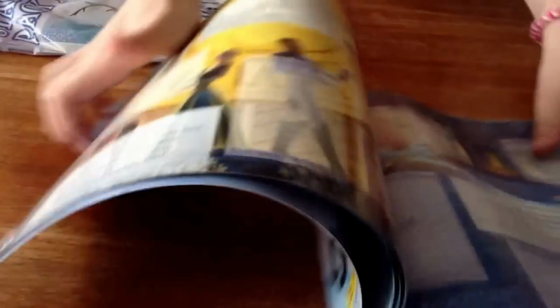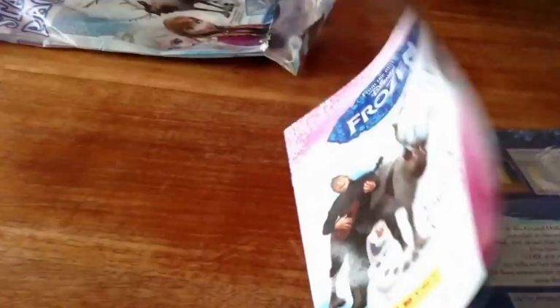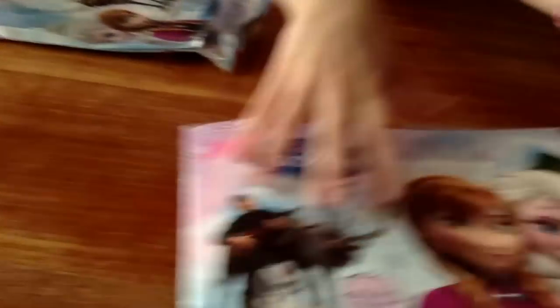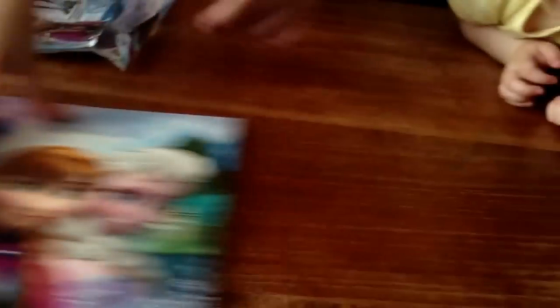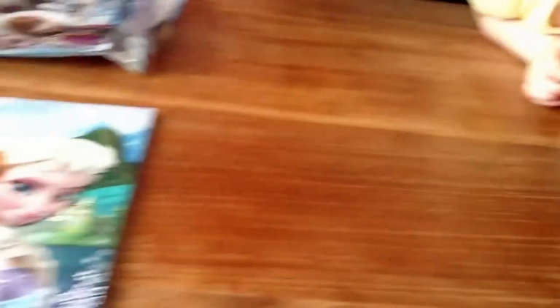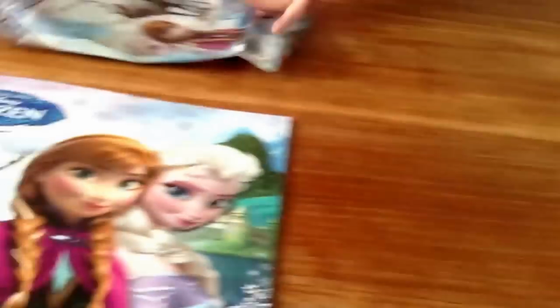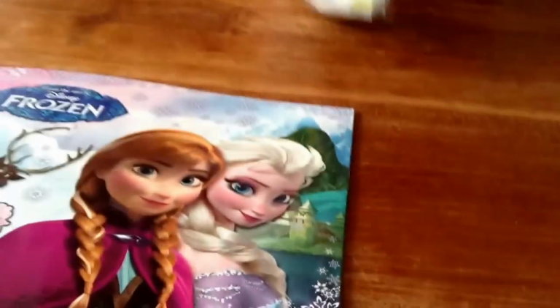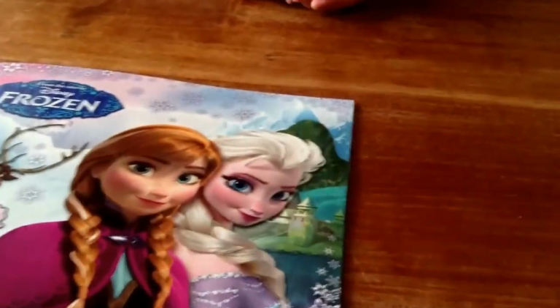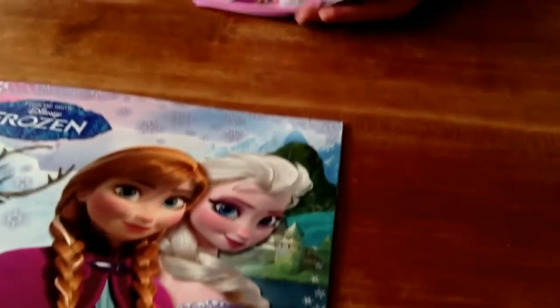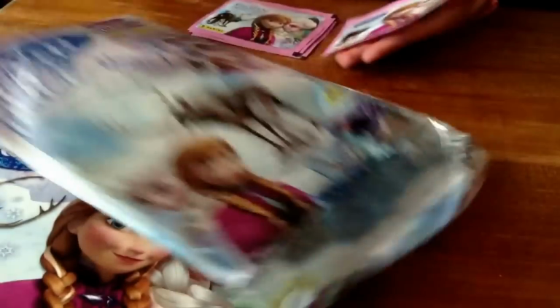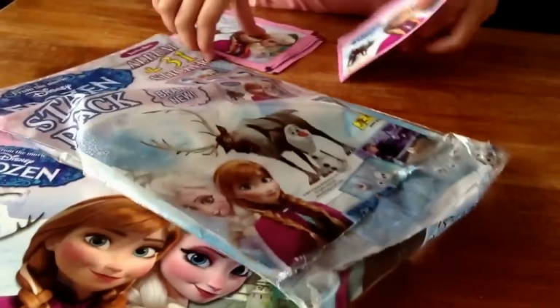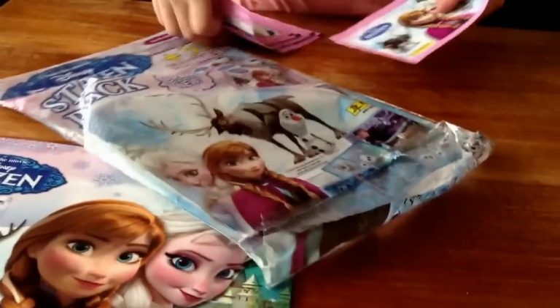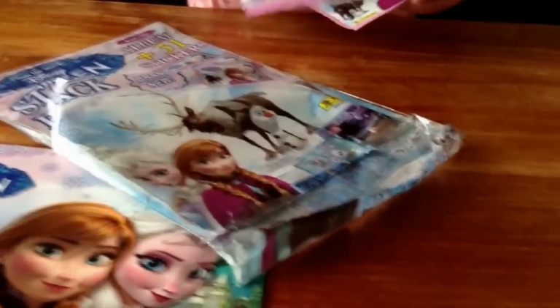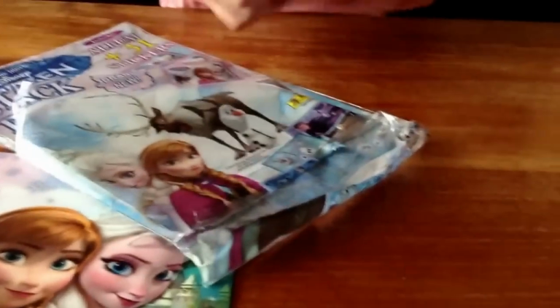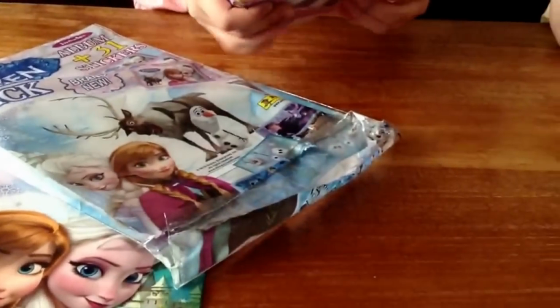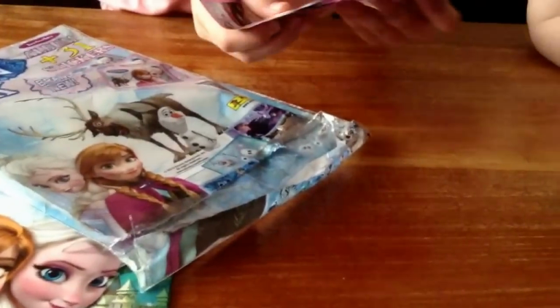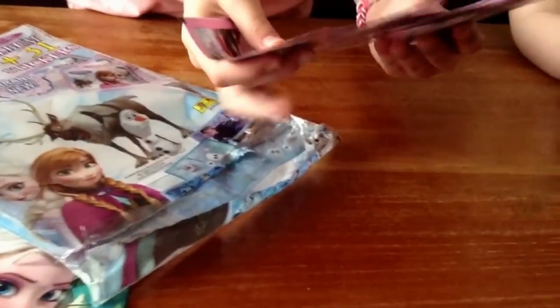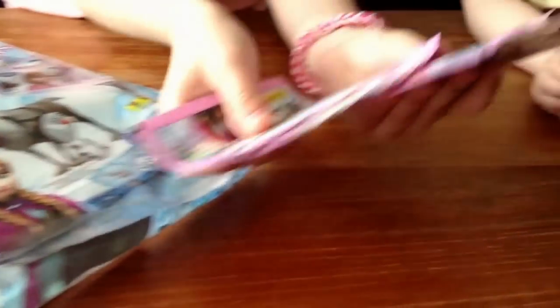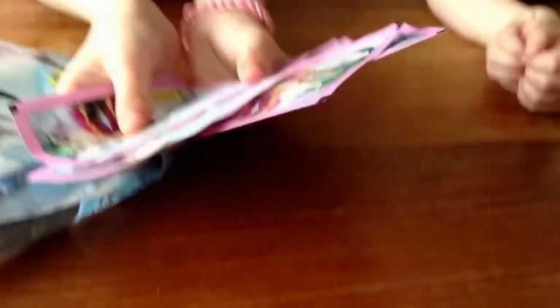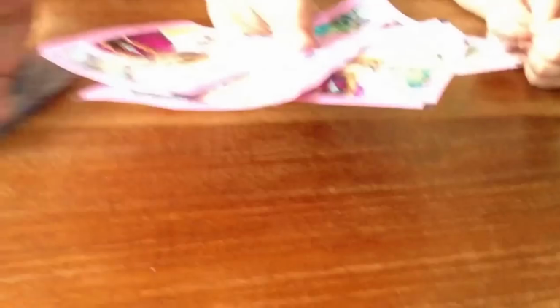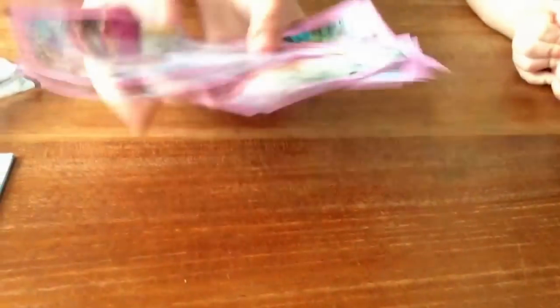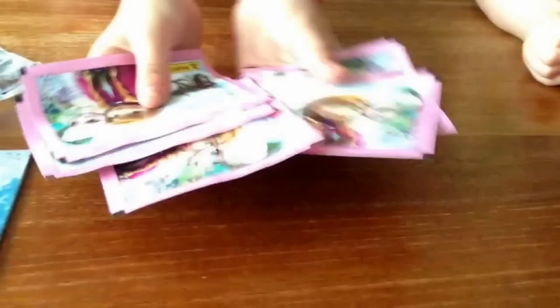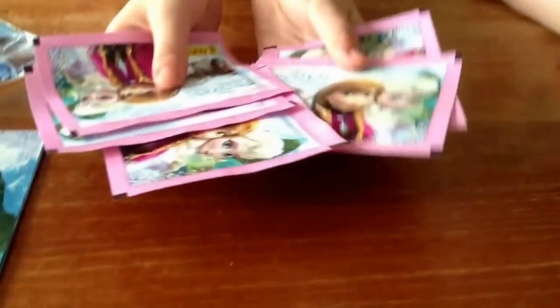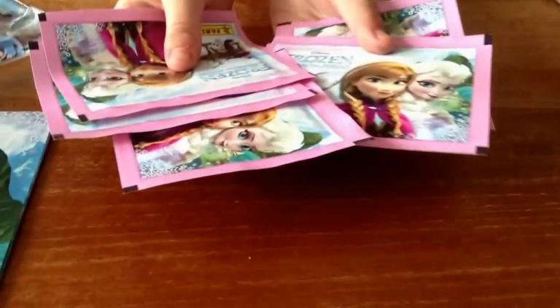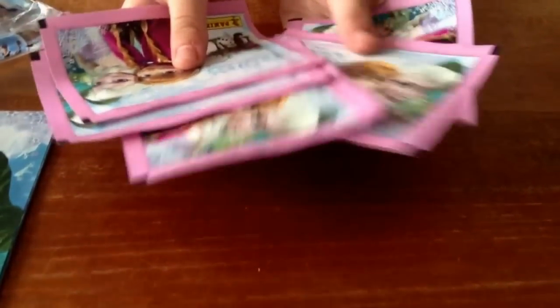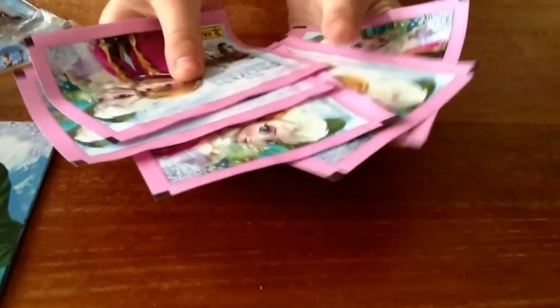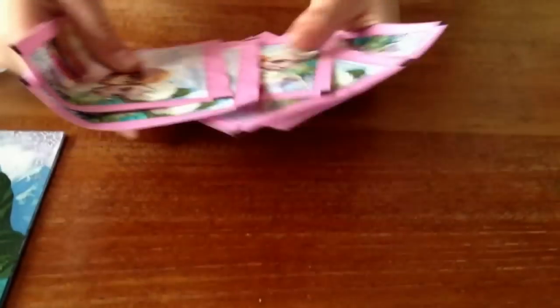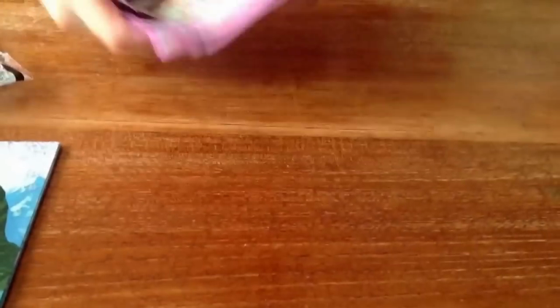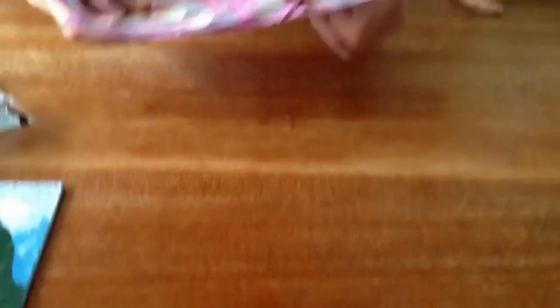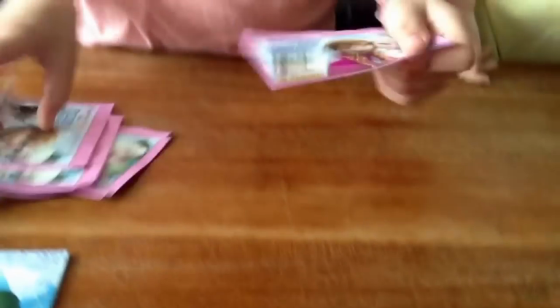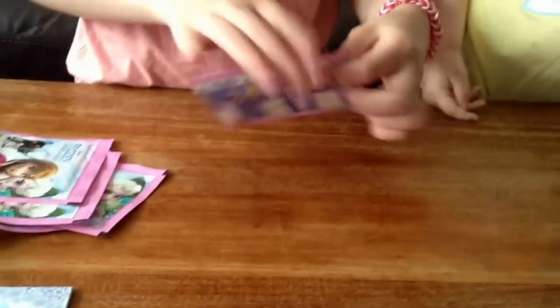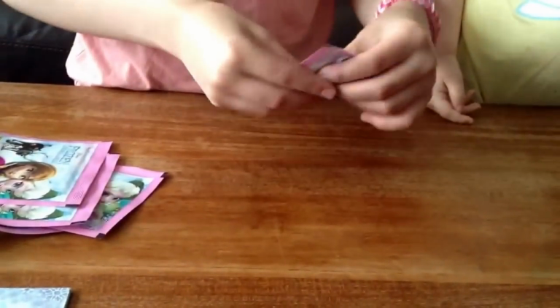Sticker time! I'll pop that to the side. Here we have our five packs of stickers. I'll open one - you can open one too, Bubbles.